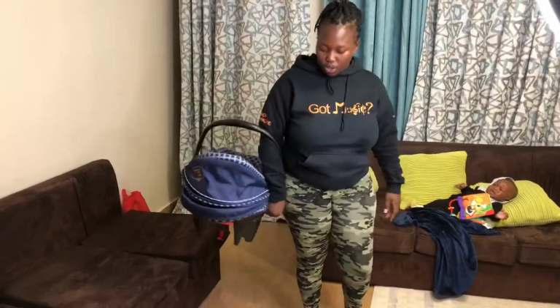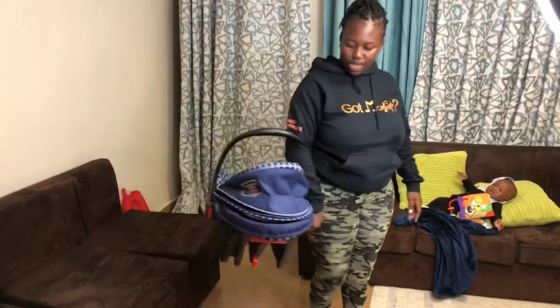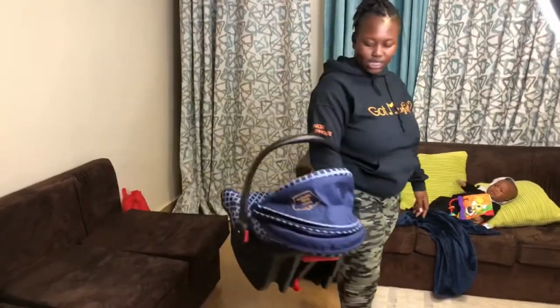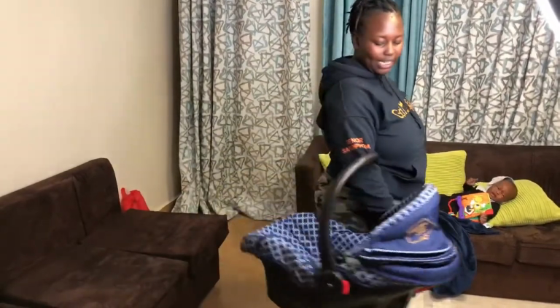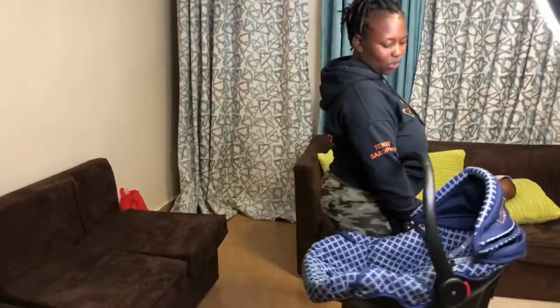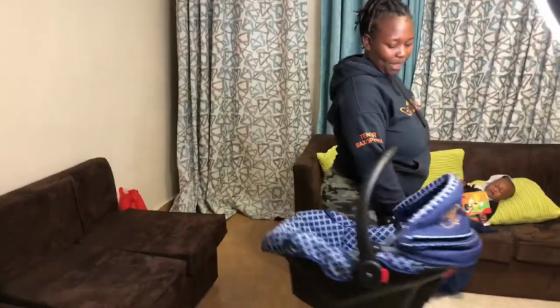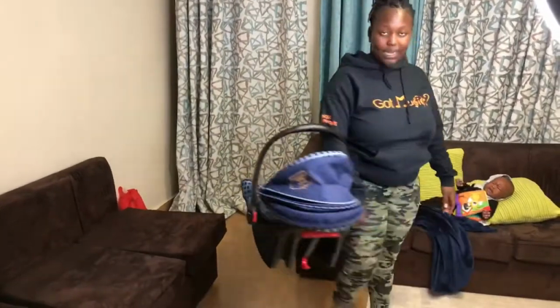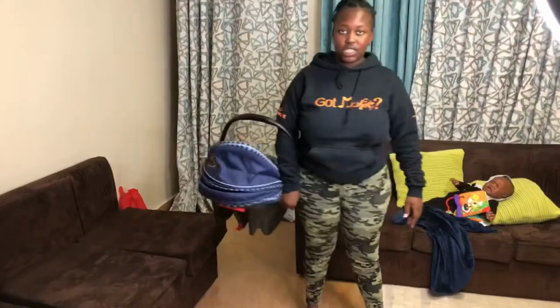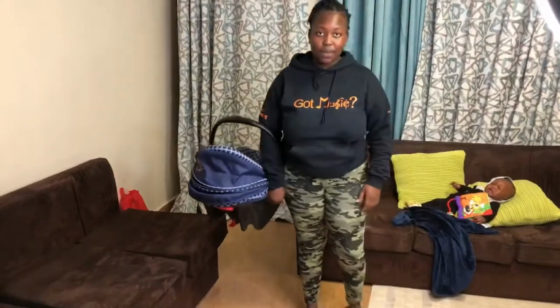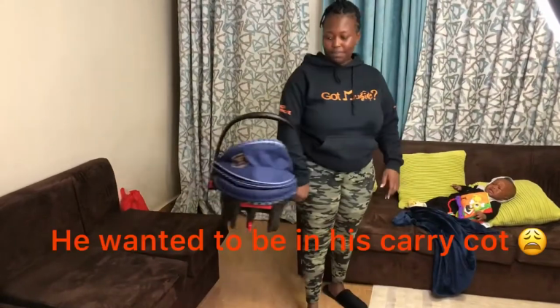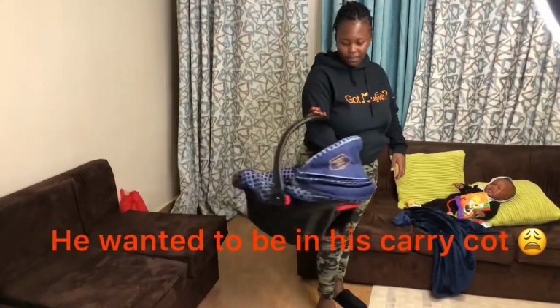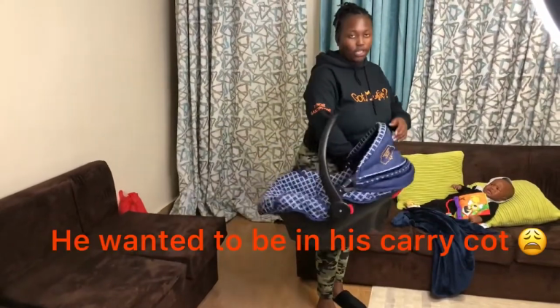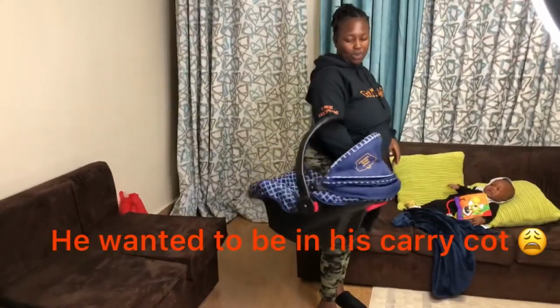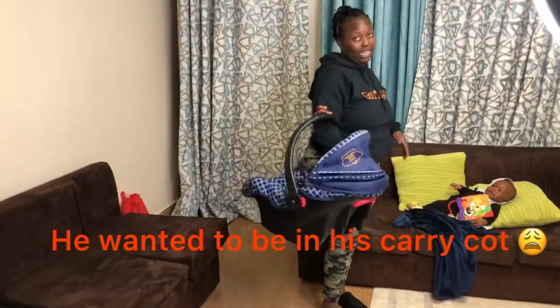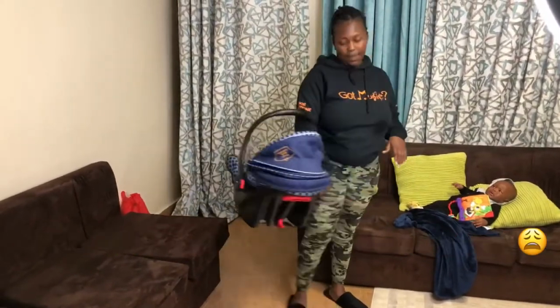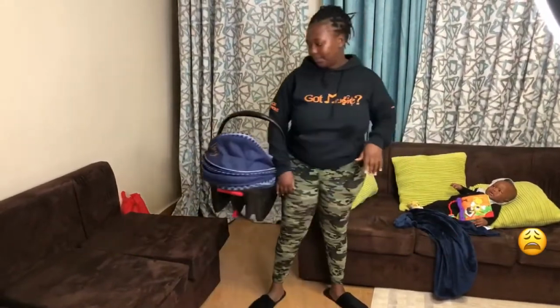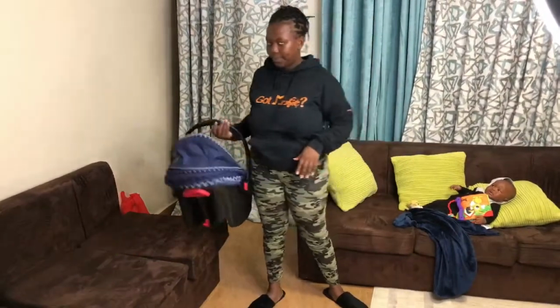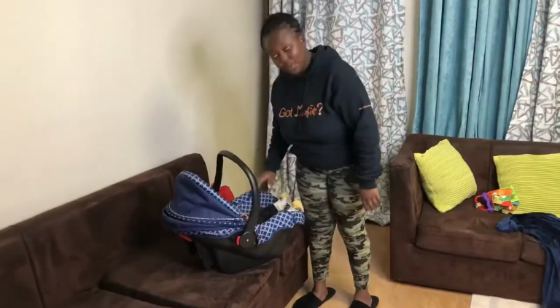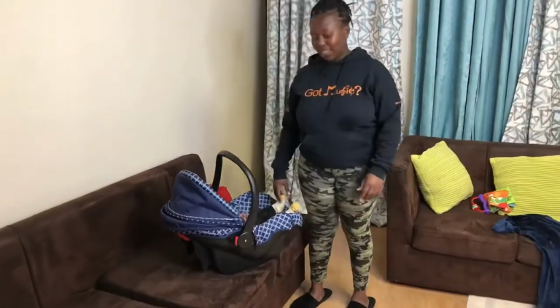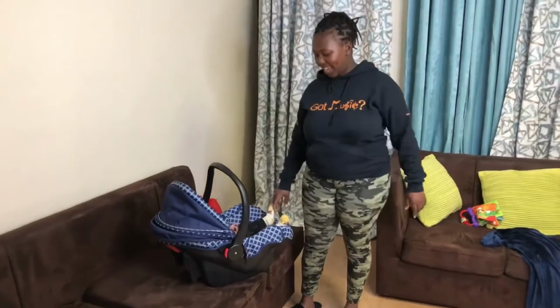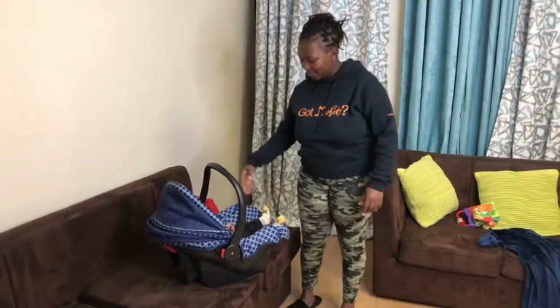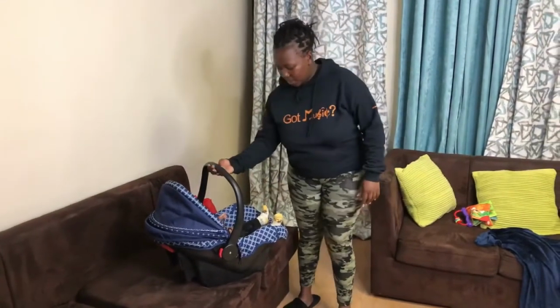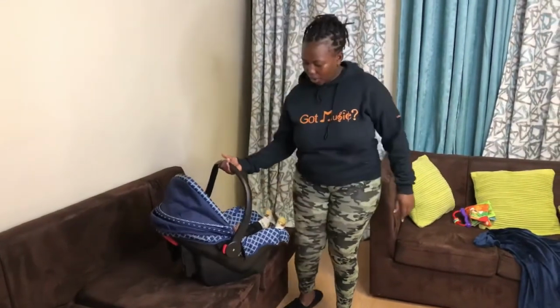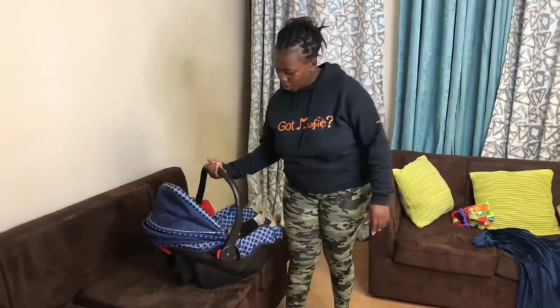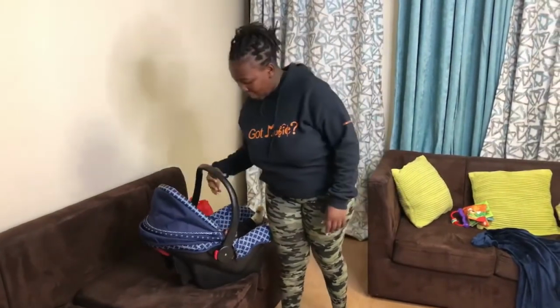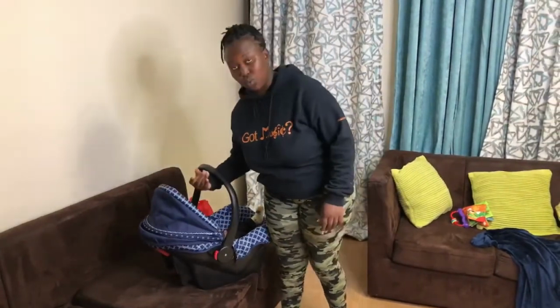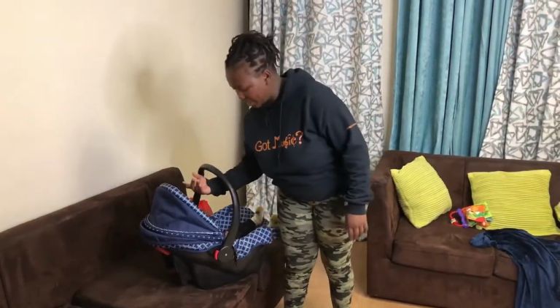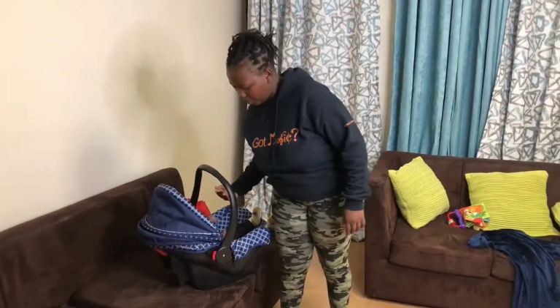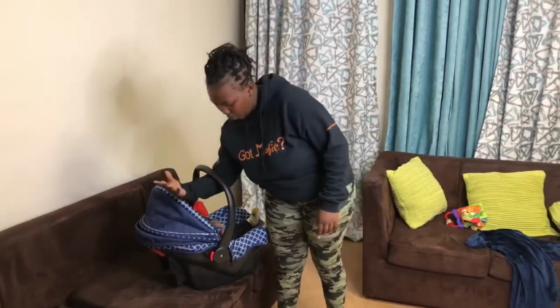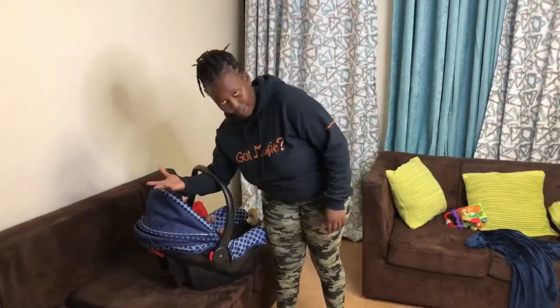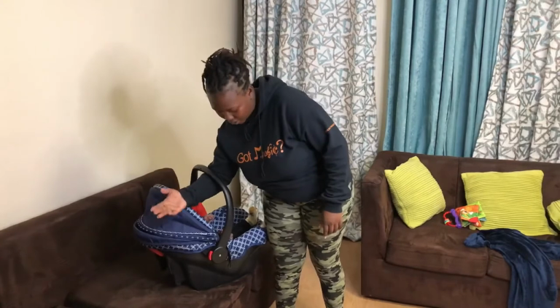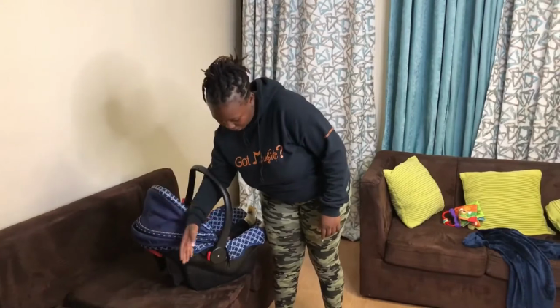So you guys should try it this way. Let me demonstrate with a baby. I just put the baby inside. I'm going to show you guys how it works.